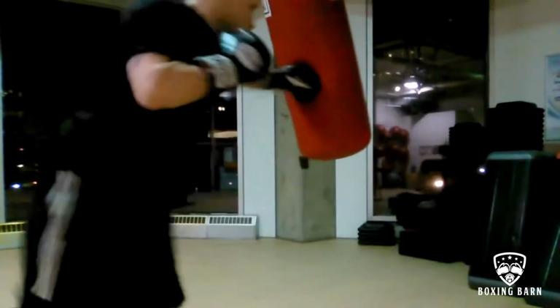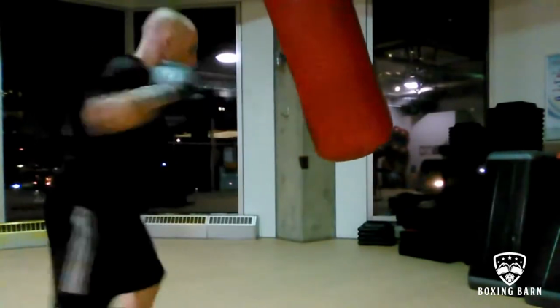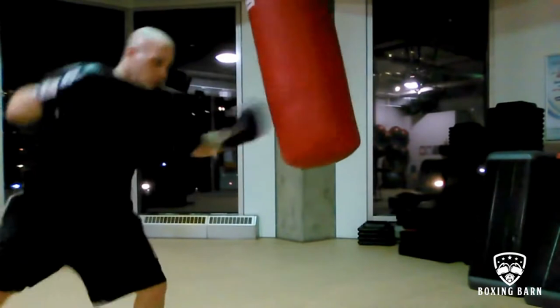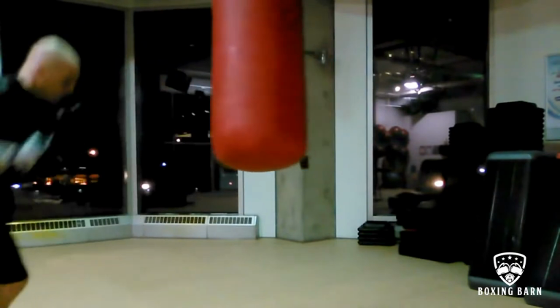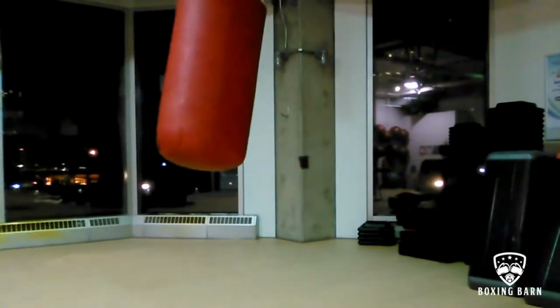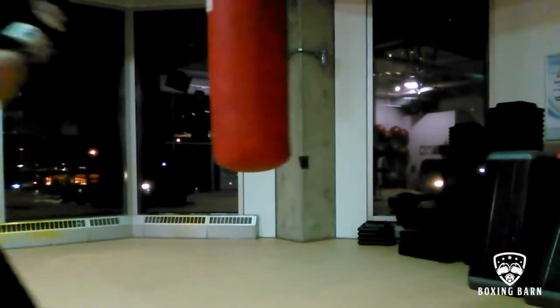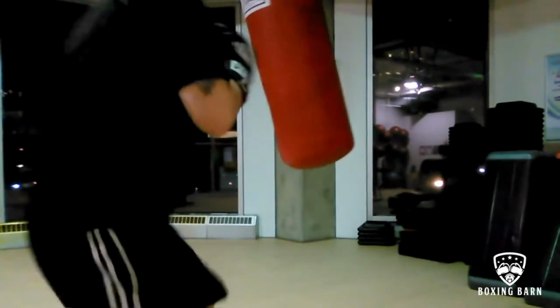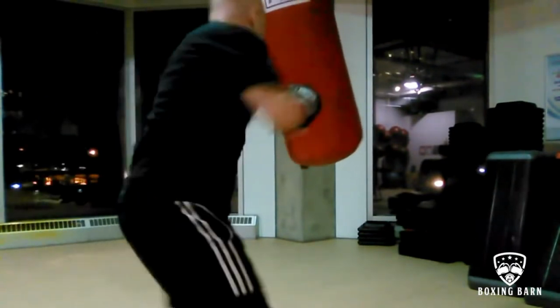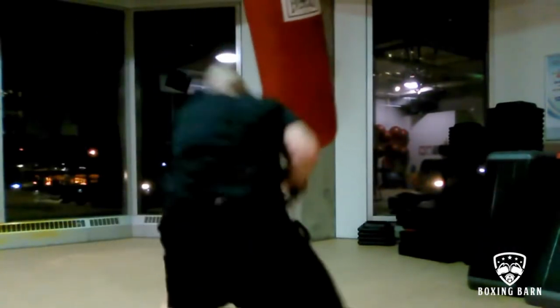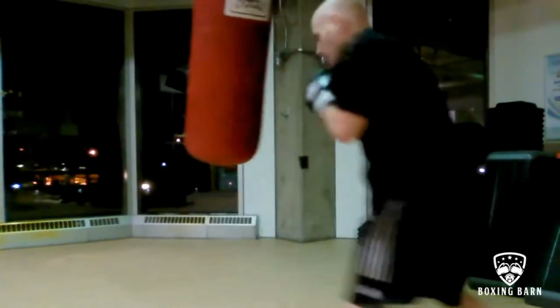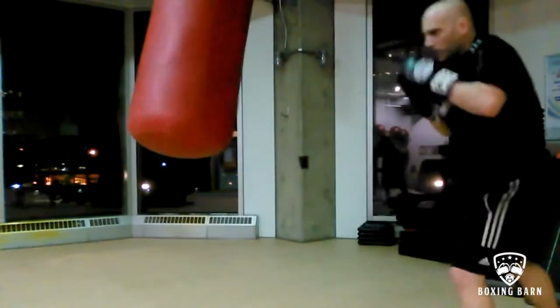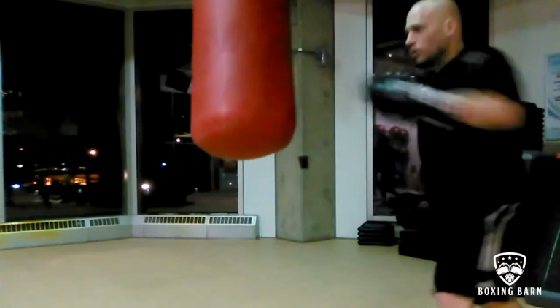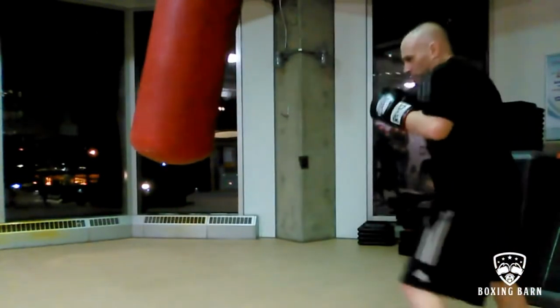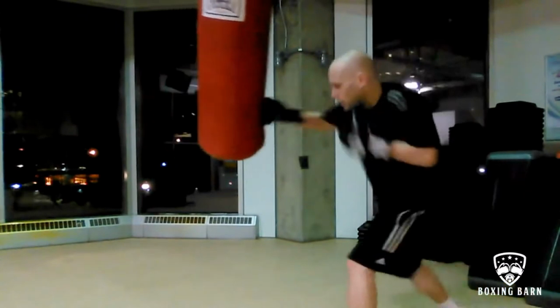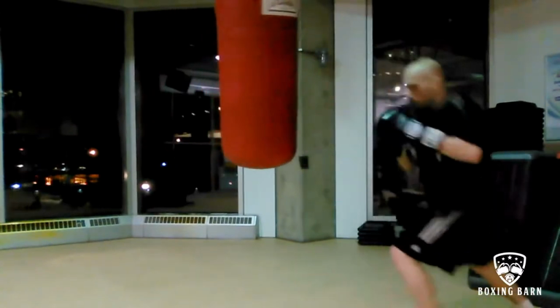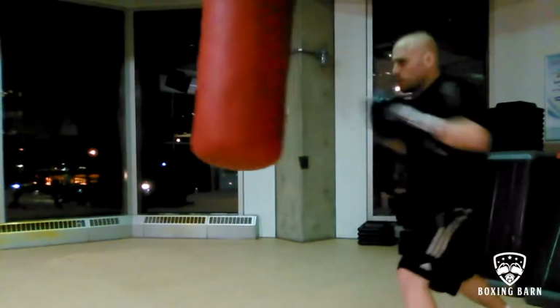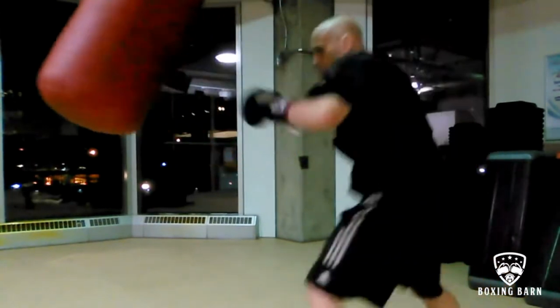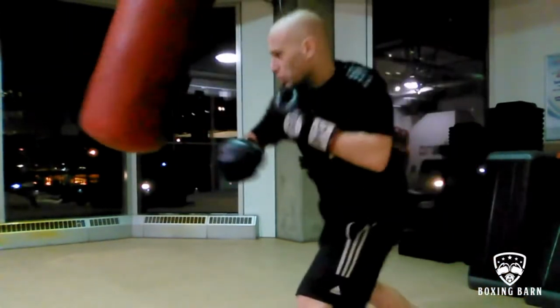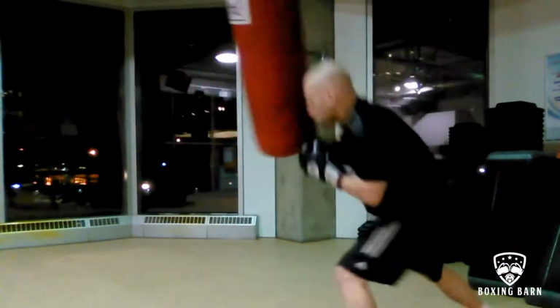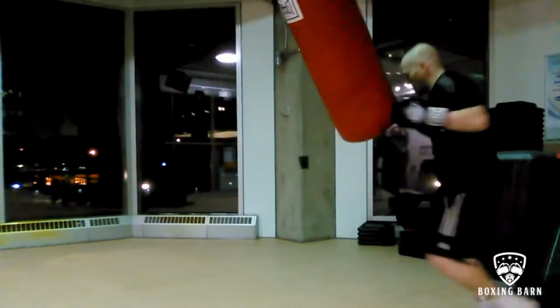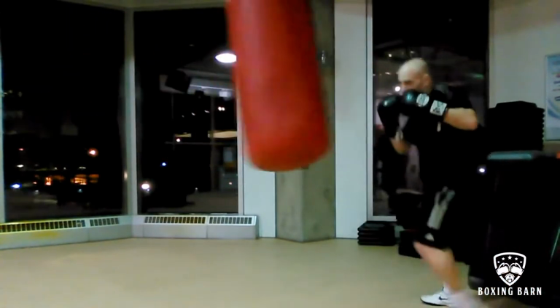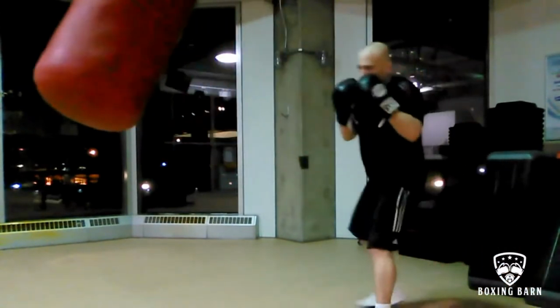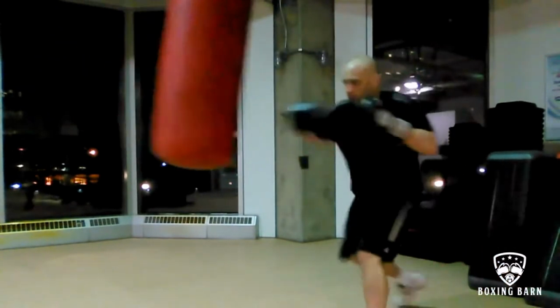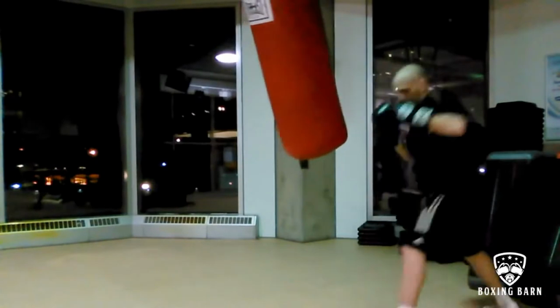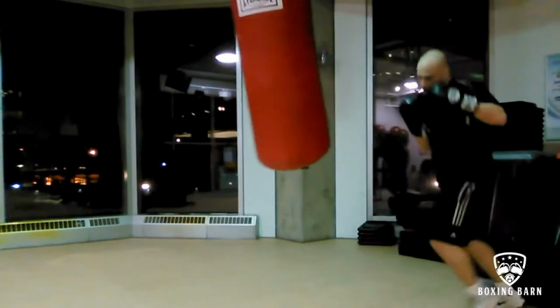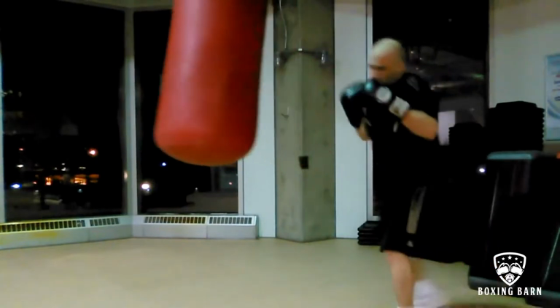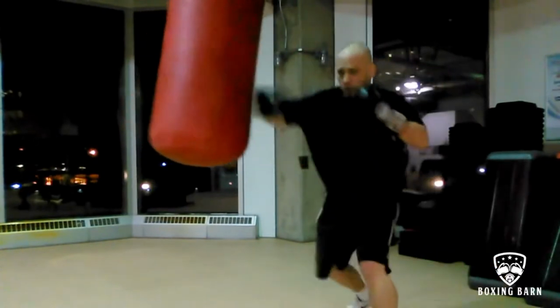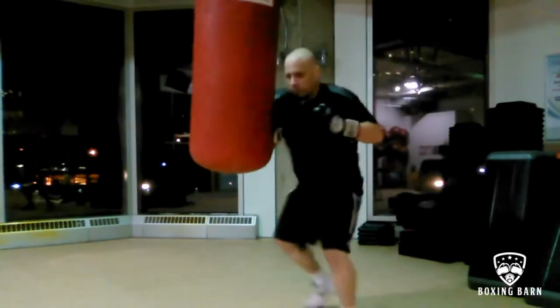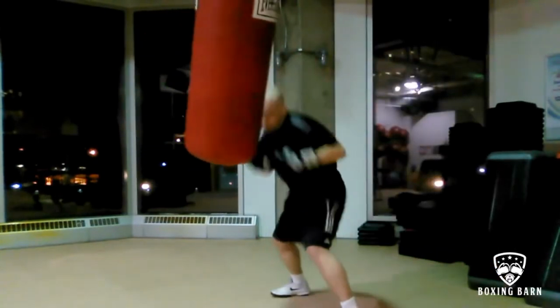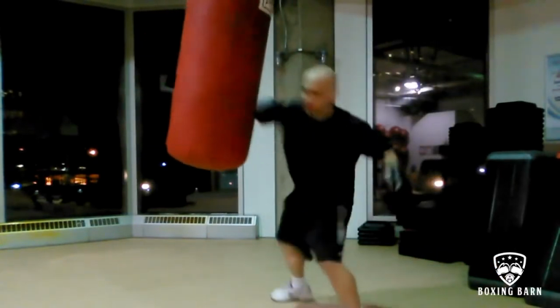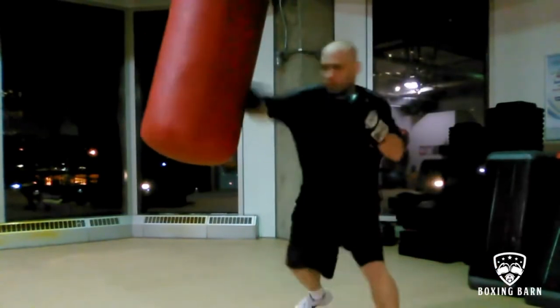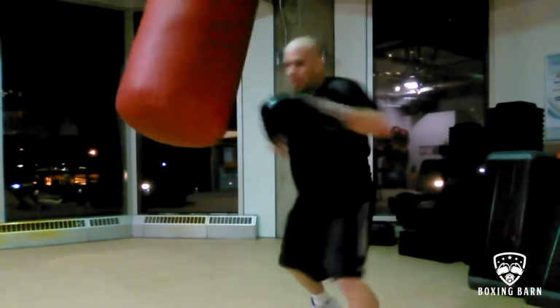Rounds four, five, six — fight pace. This is where I'm throwing fast combos, series of combos, moving my head, creating angles, keeping my footwork active, just moving exactly how I move in a fight, keeping the pace high, keeping the pressure on.